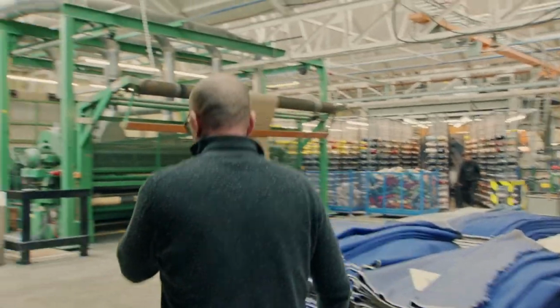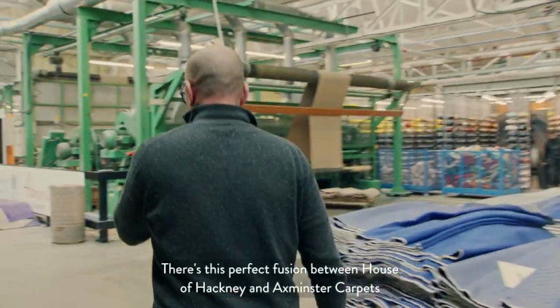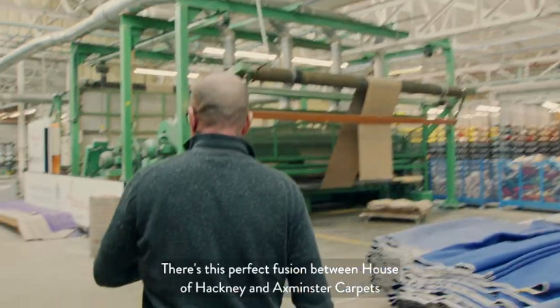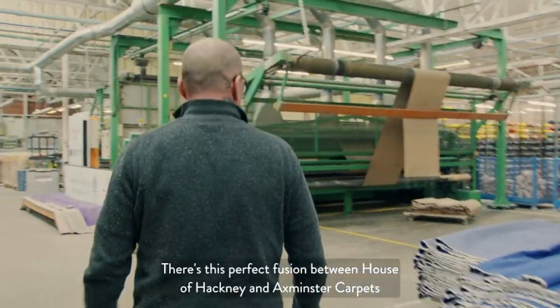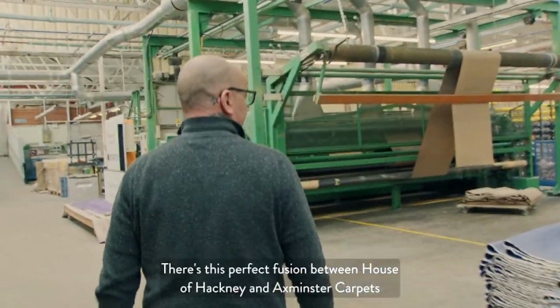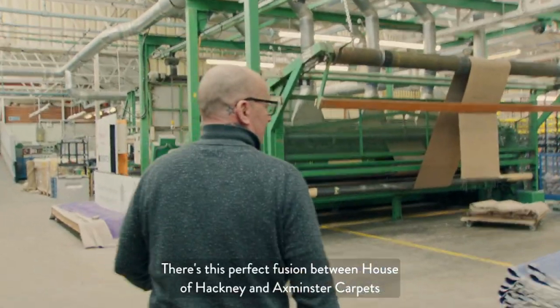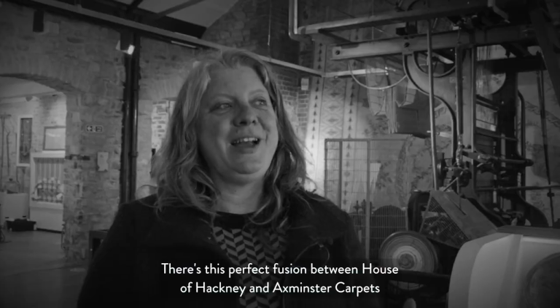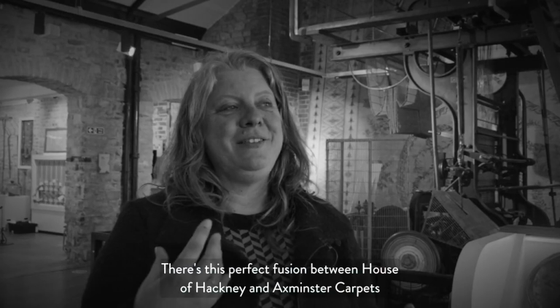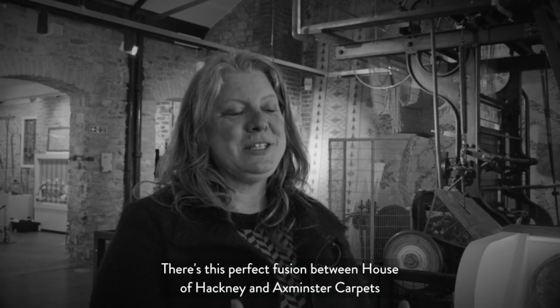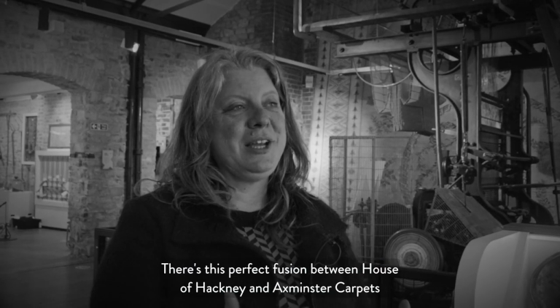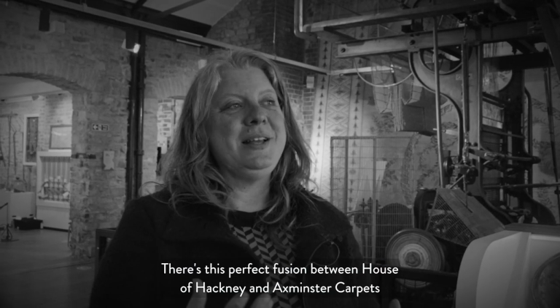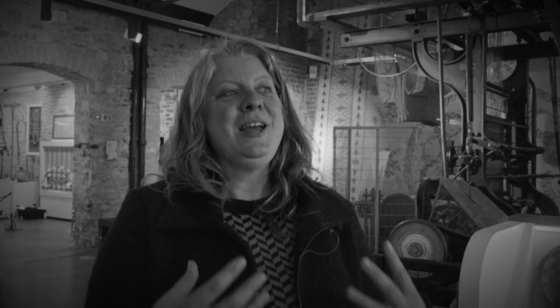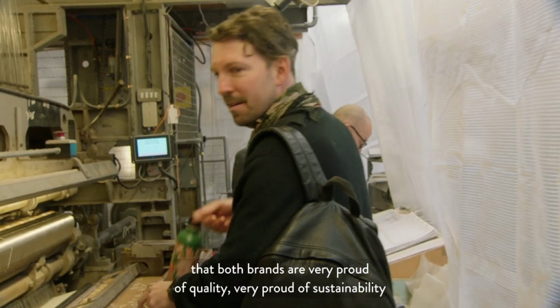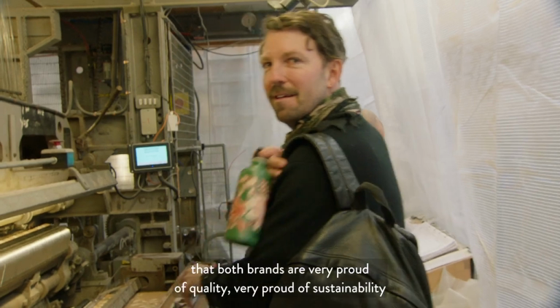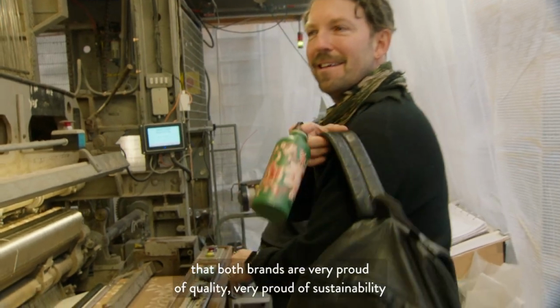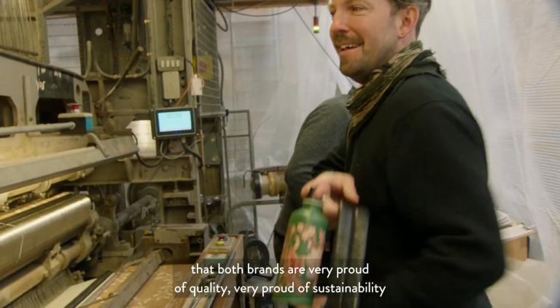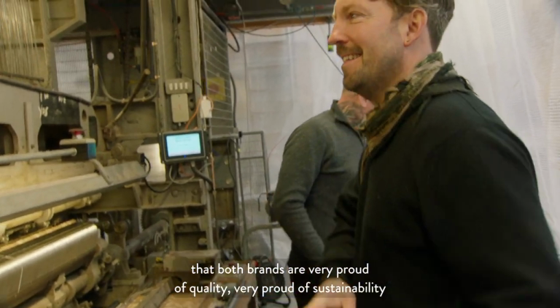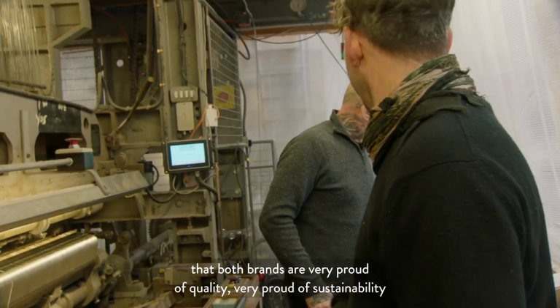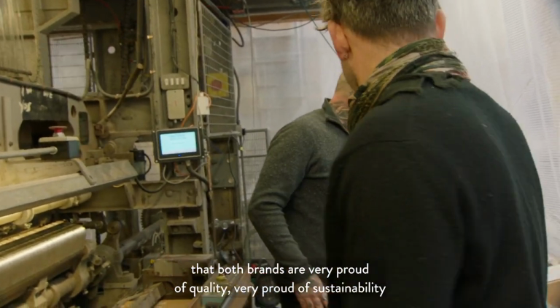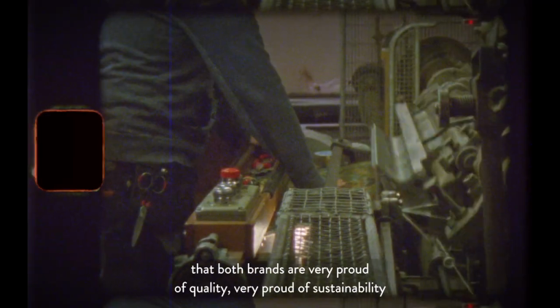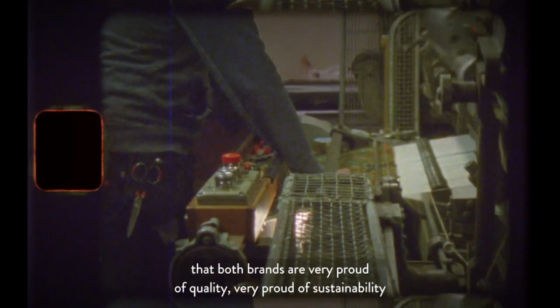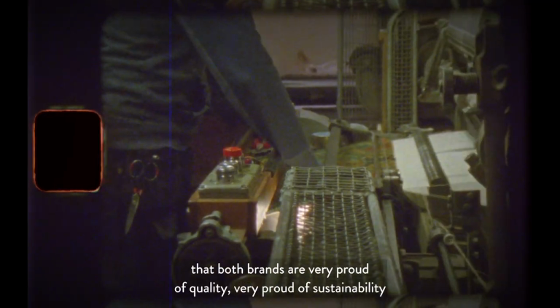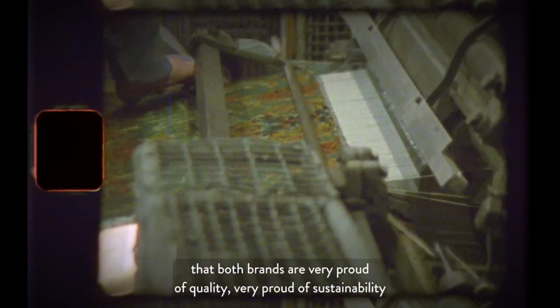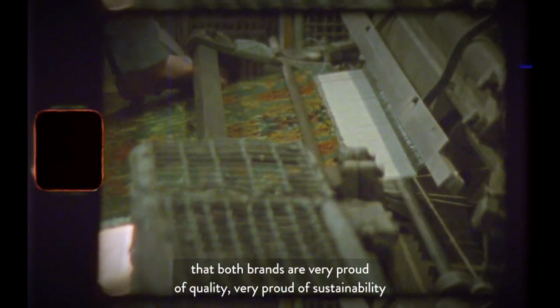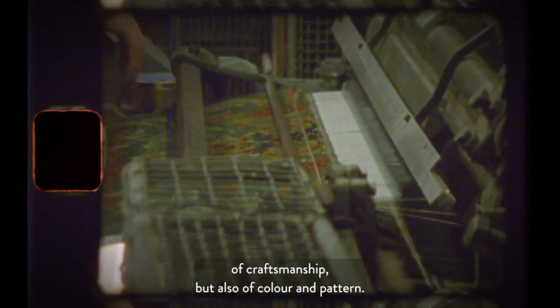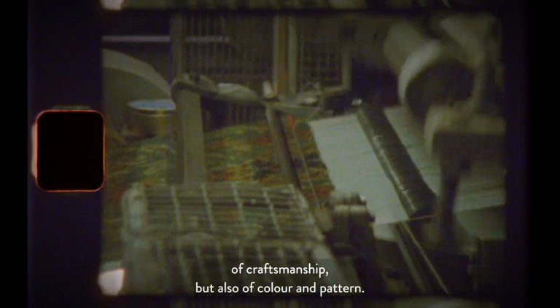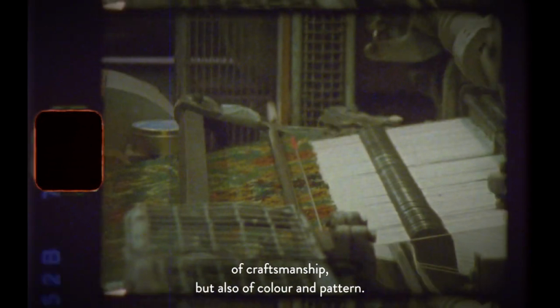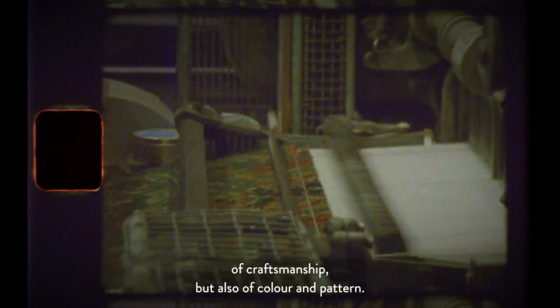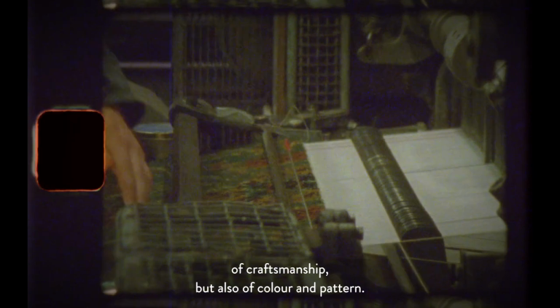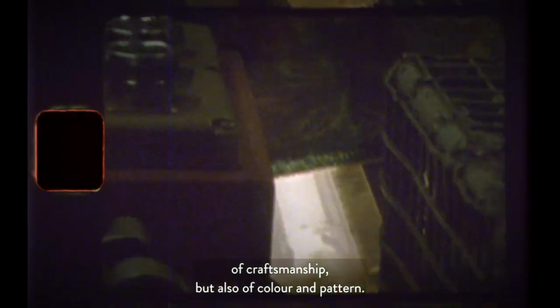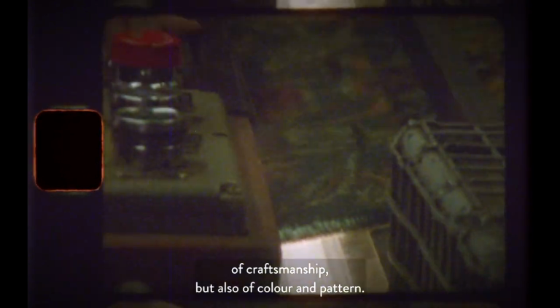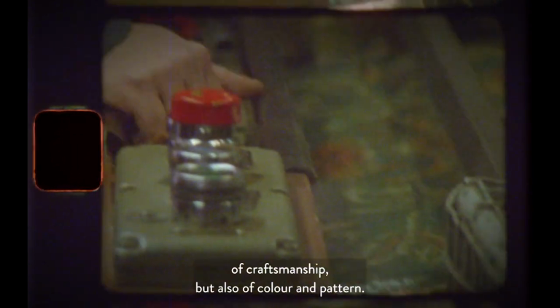There's a perfect fusion between House of Hackney and Axminster Carpets — both brands are very proud of quality, very proud of sustainability, of craftsmanship, but also of colour and pattern.